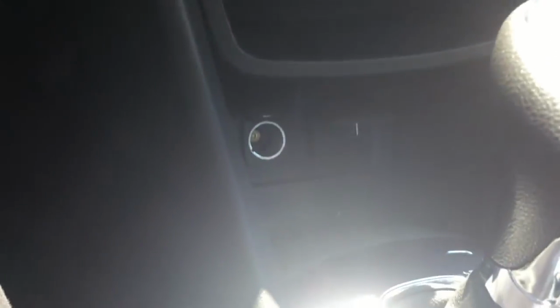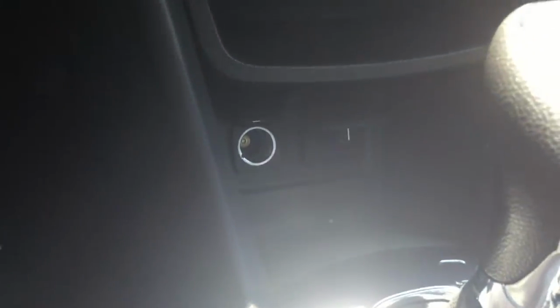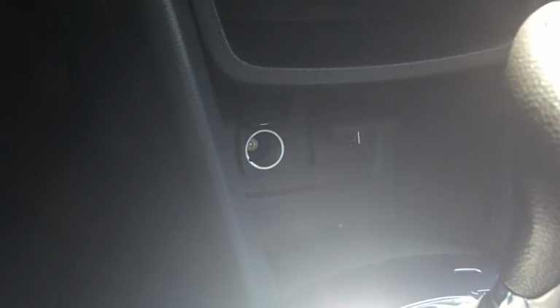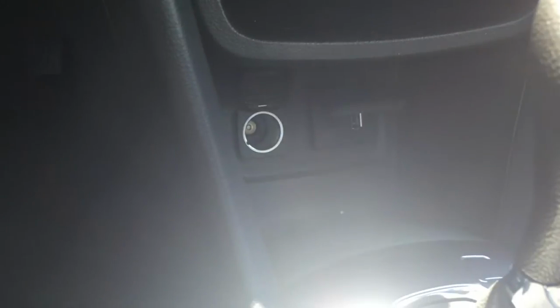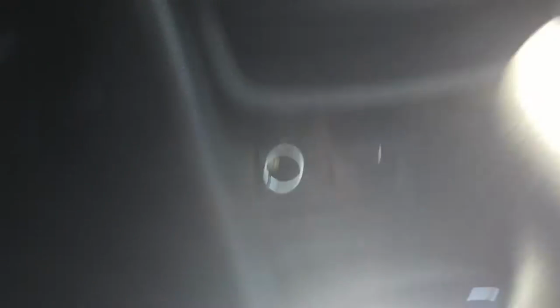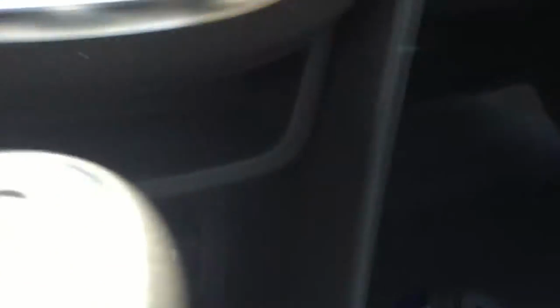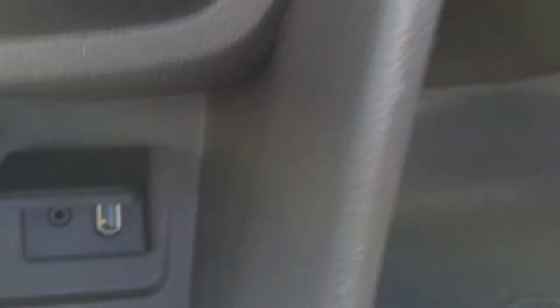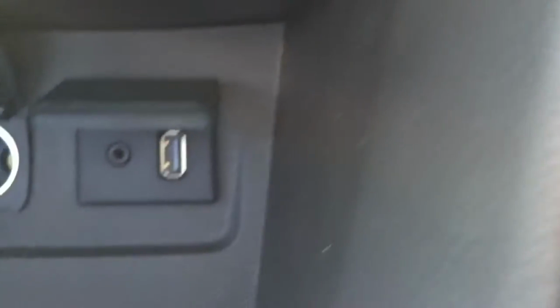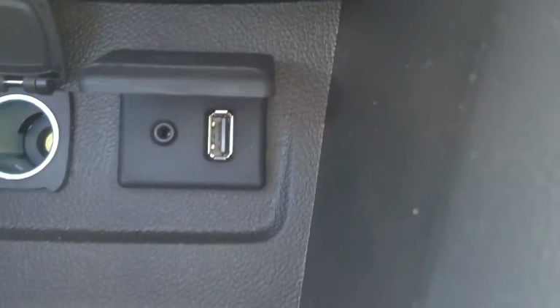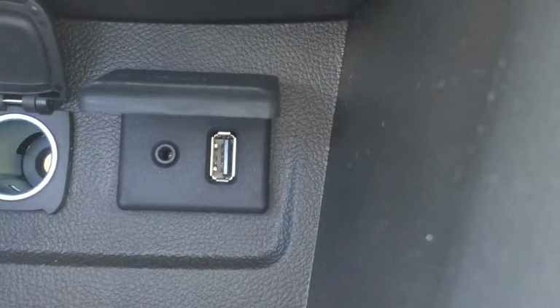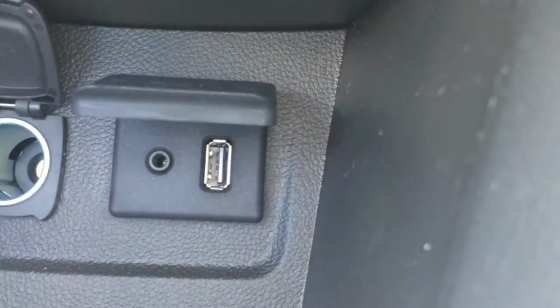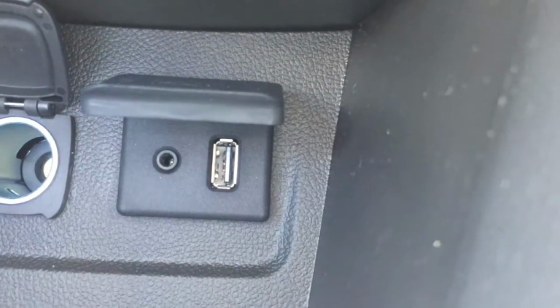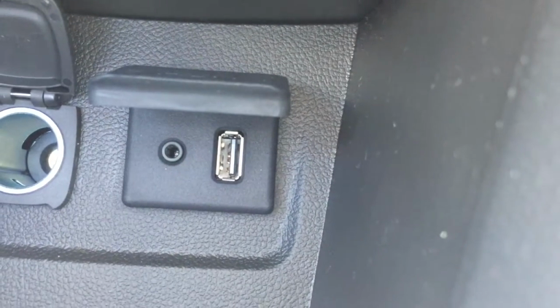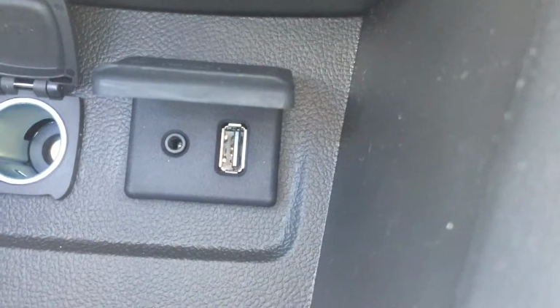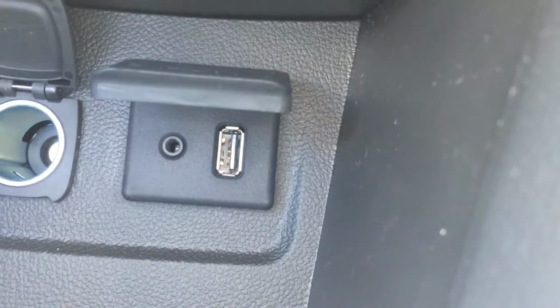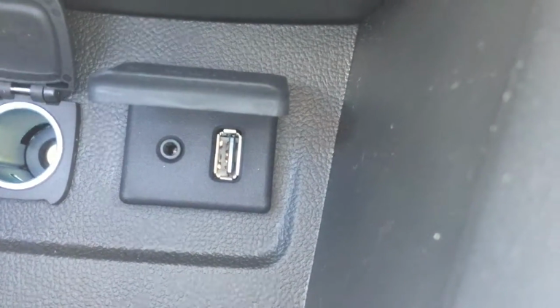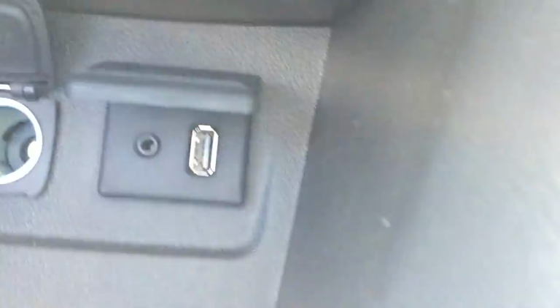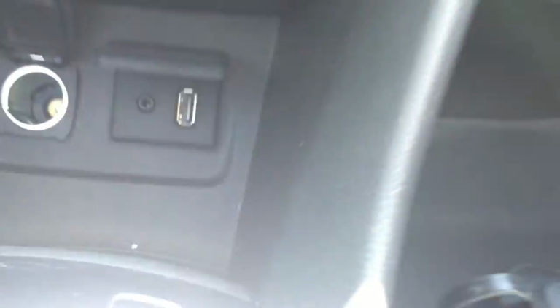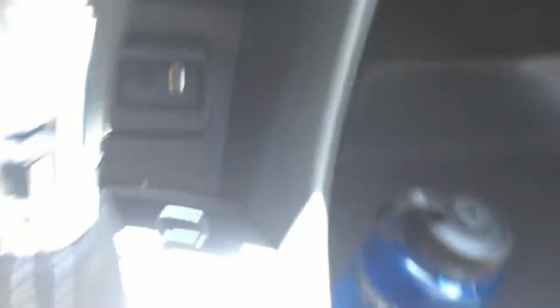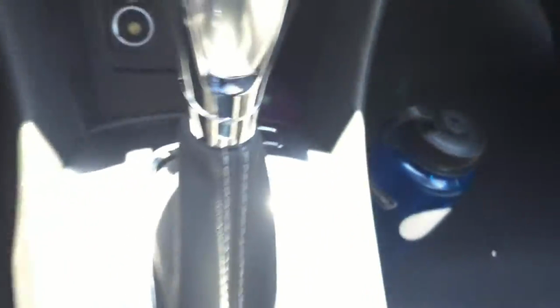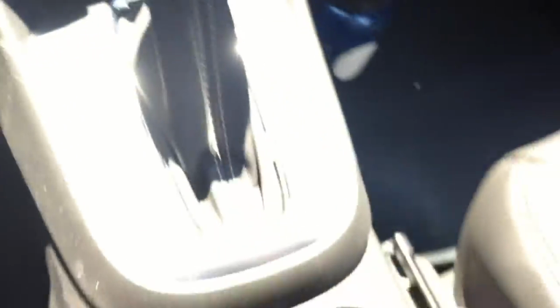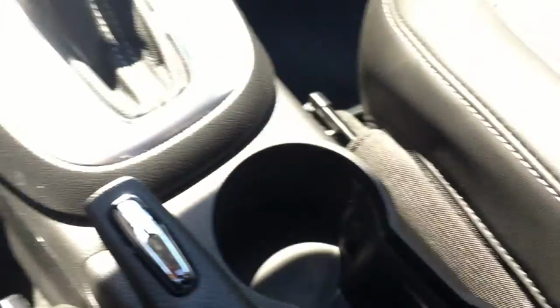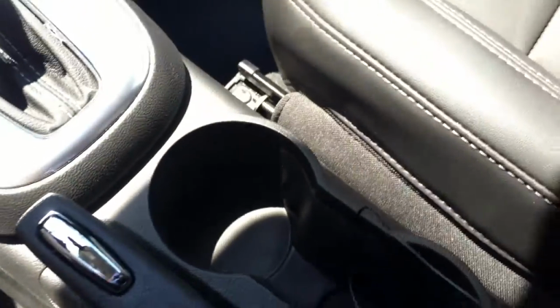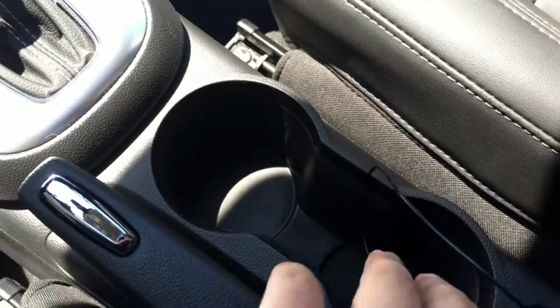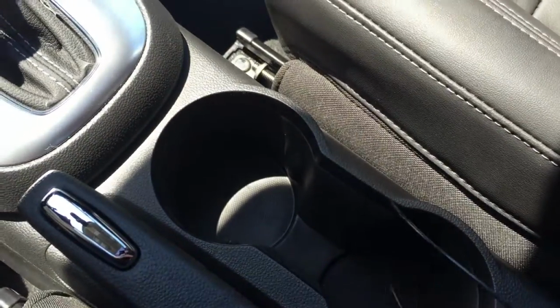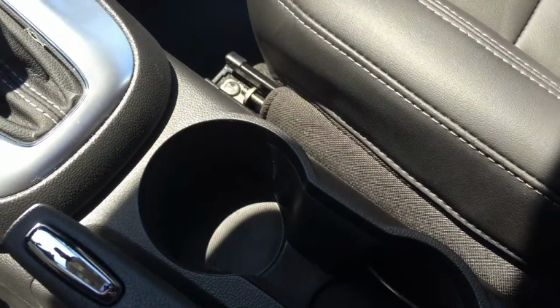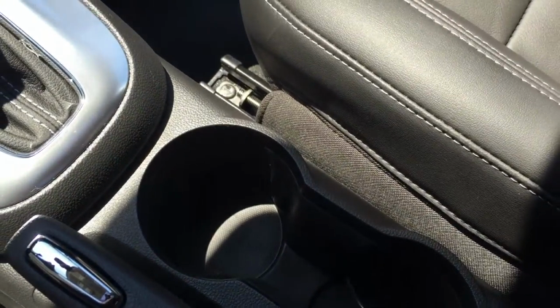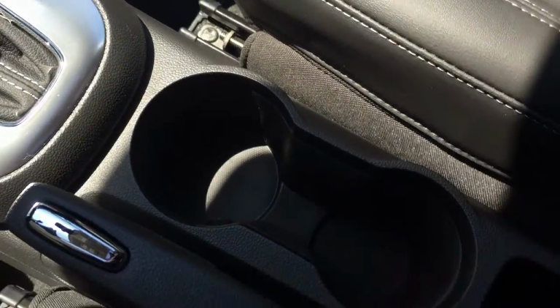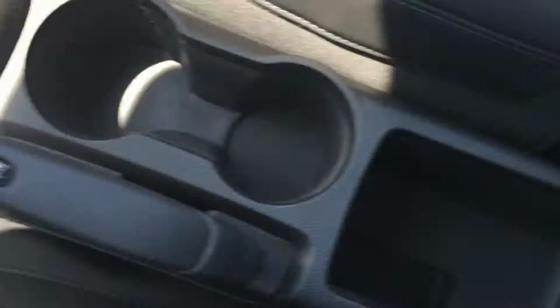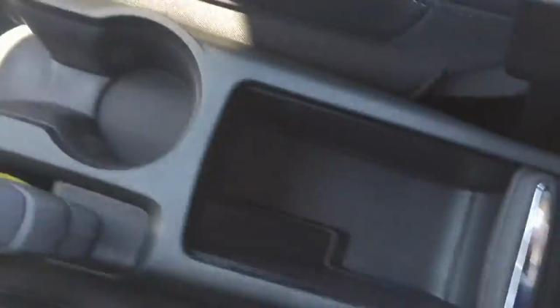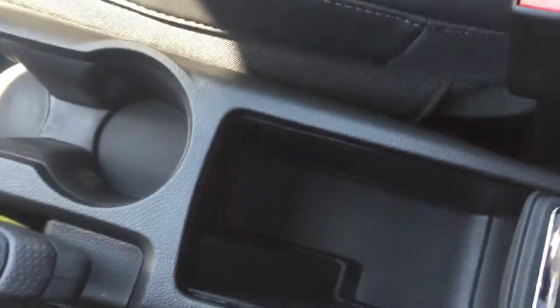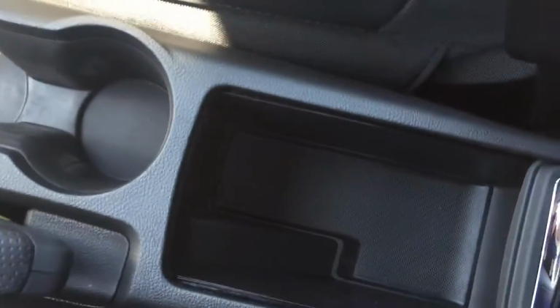You also do have an auxiliary power outlet, a USB port, and an auxiliary input. You do have two cup holders in between the seats, as well as a little bit of storage here.